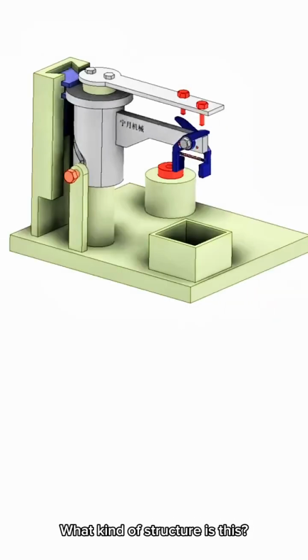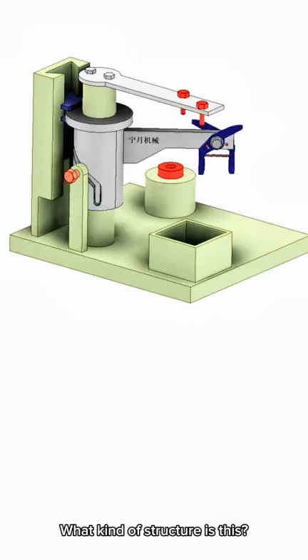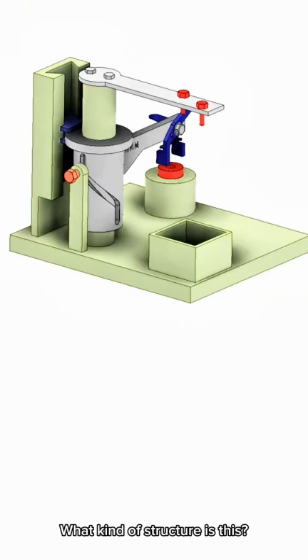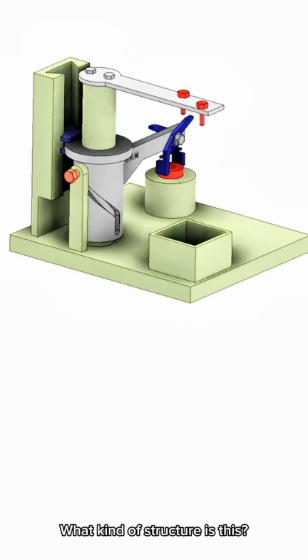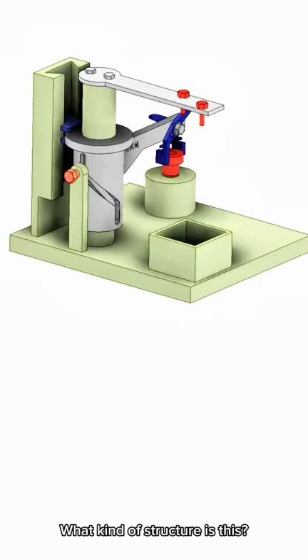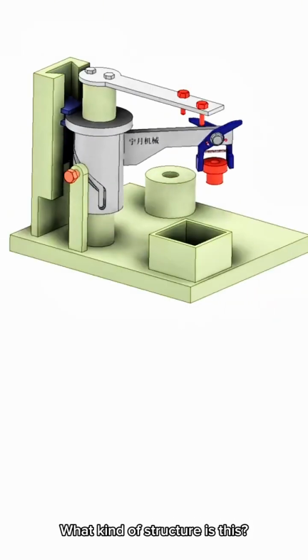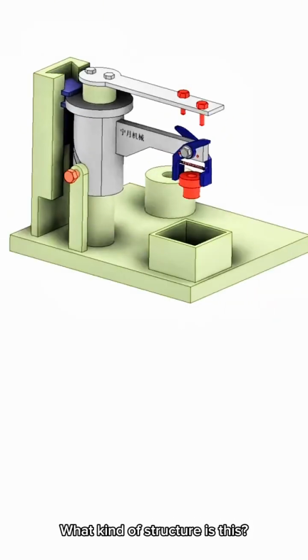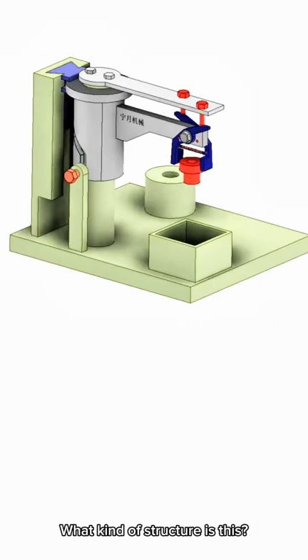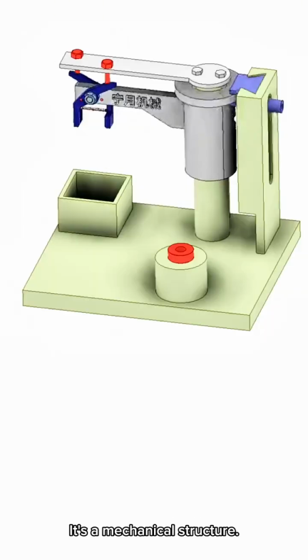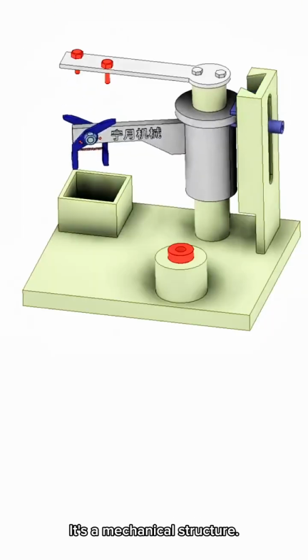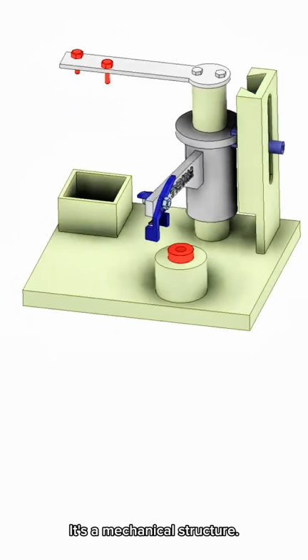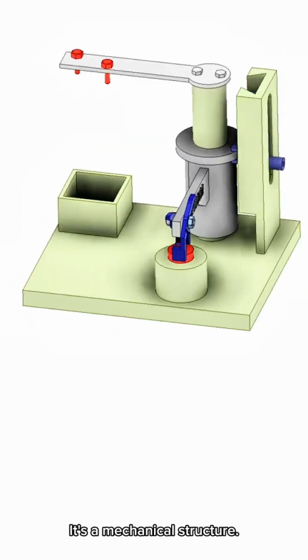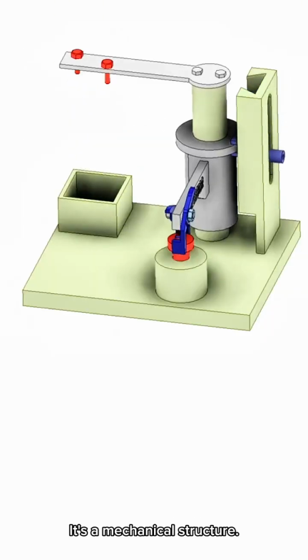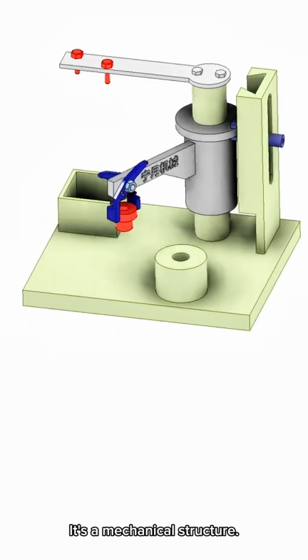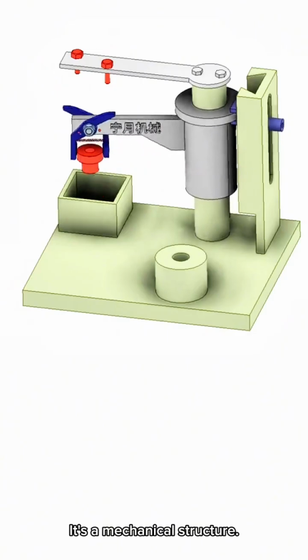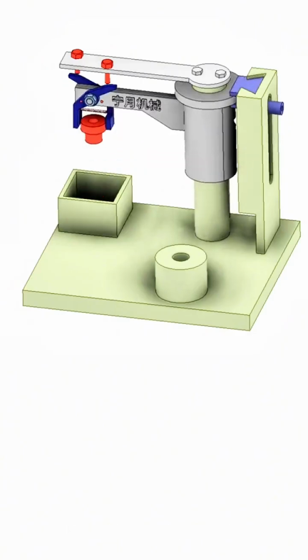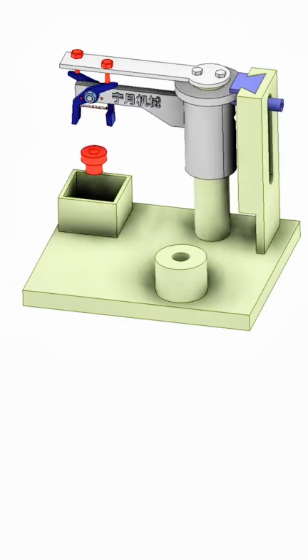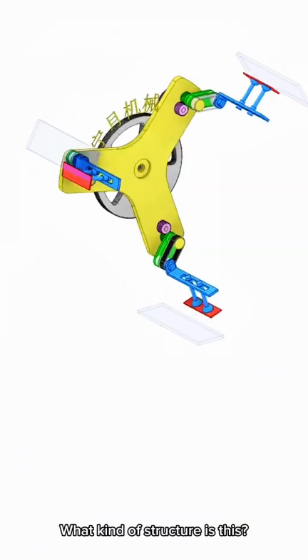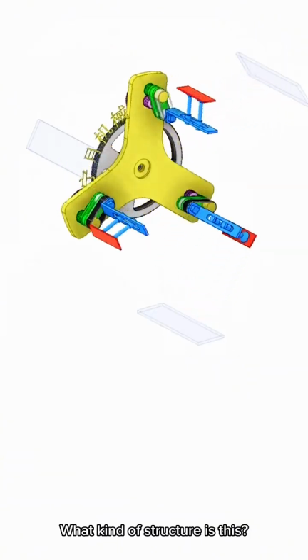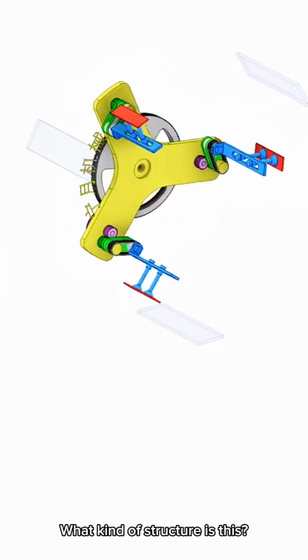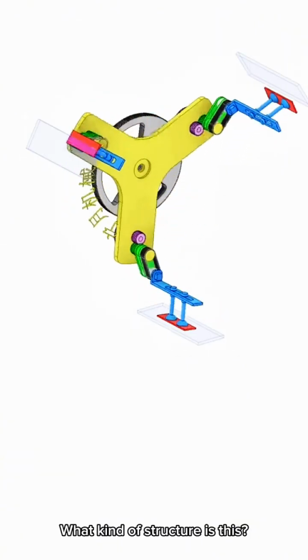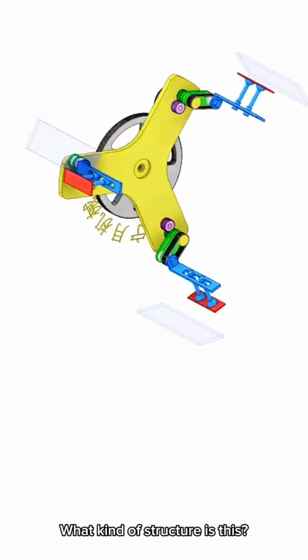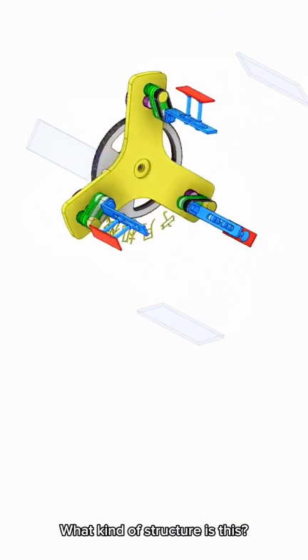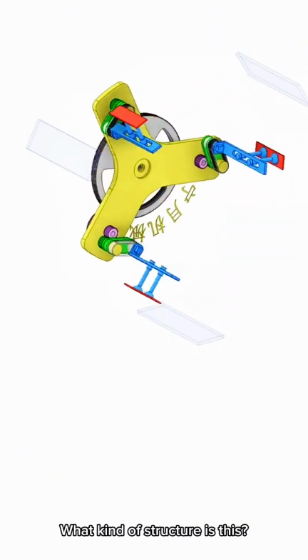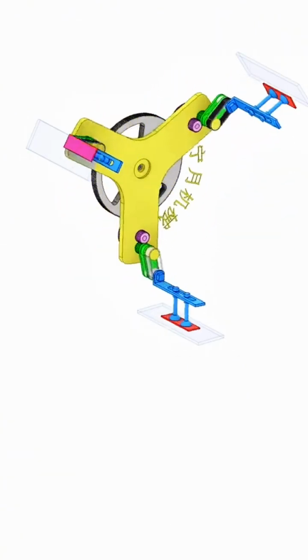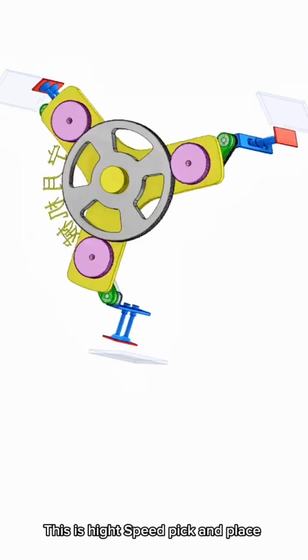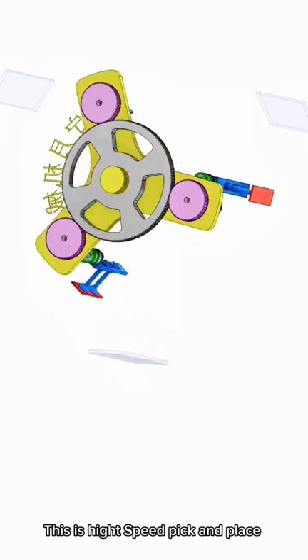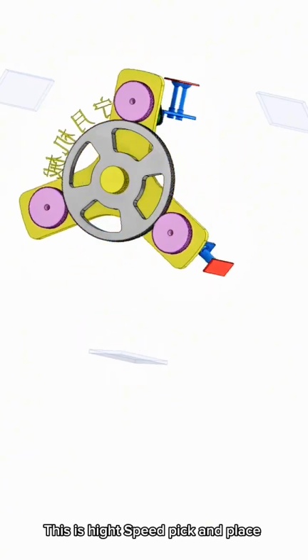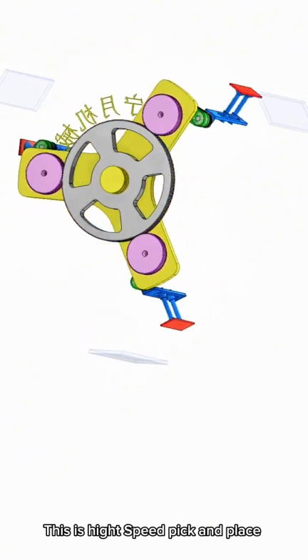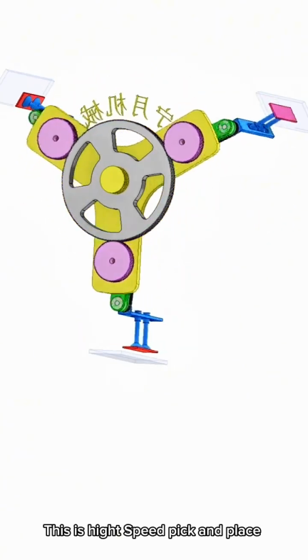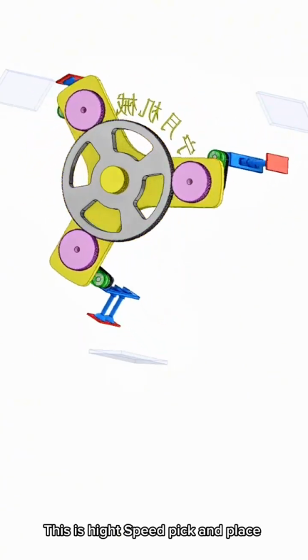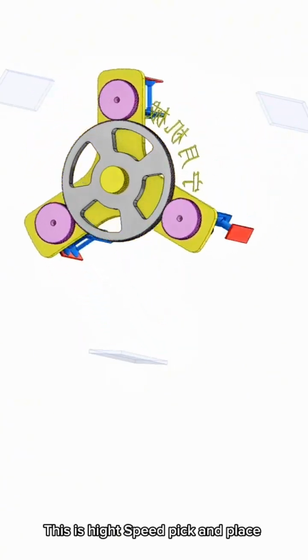What kind of structure is this? It's a mechanical structure. What kind of structure is this? This is height, speed, pick and place.